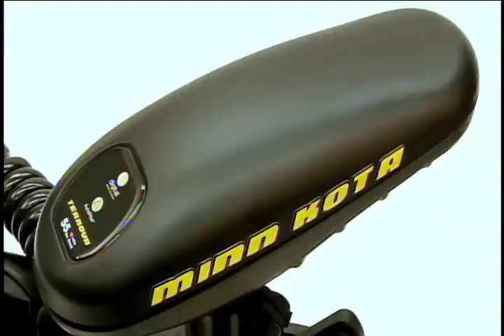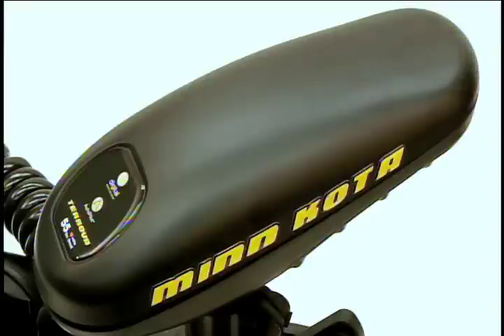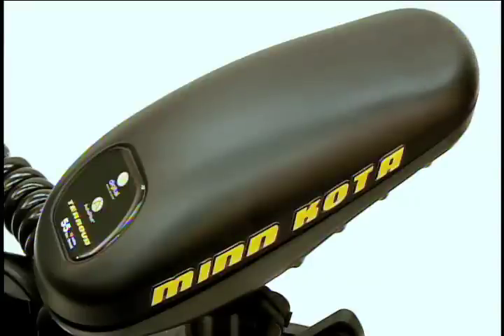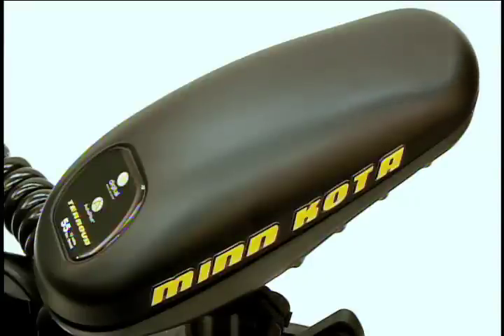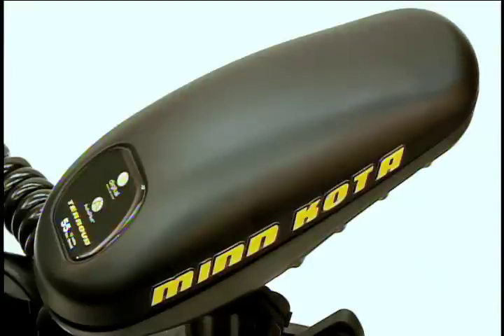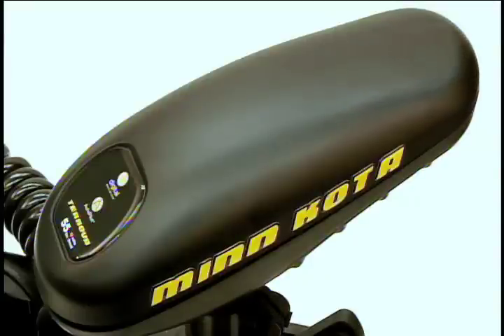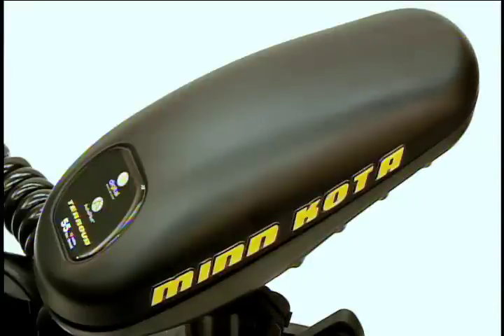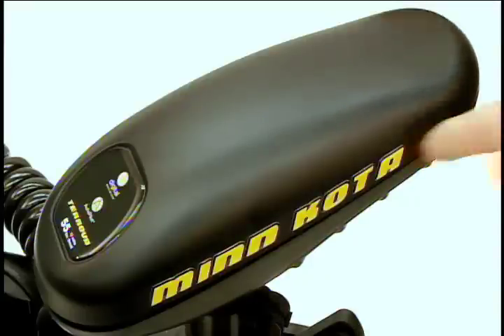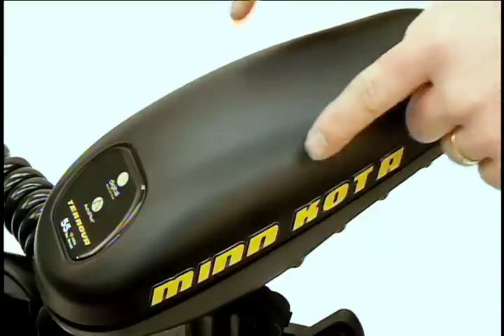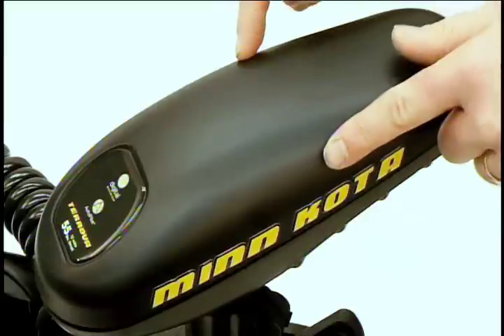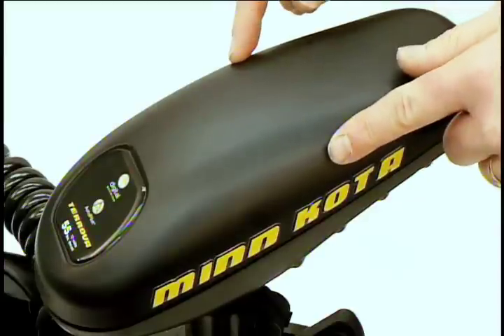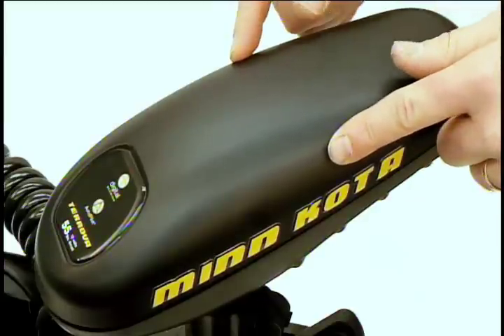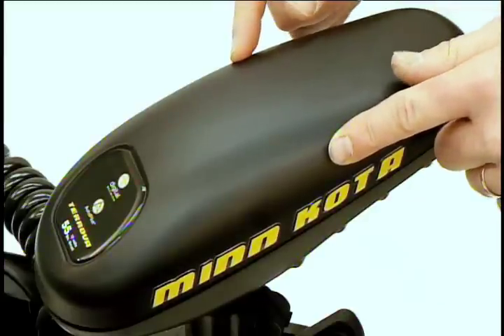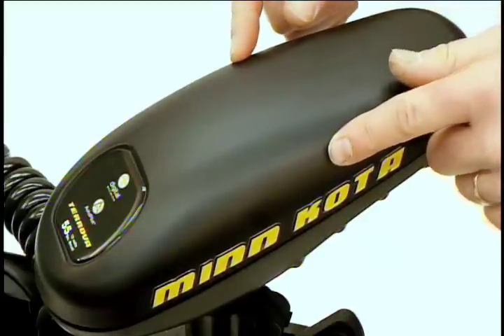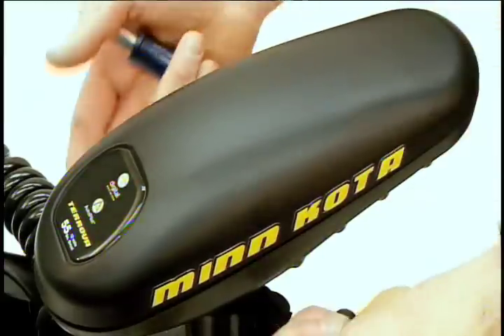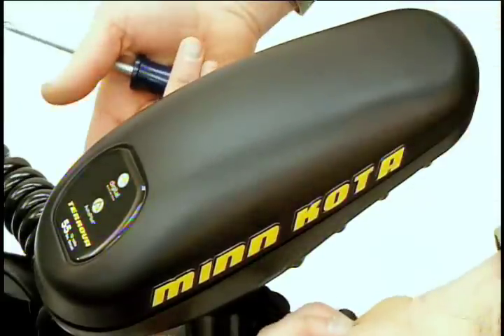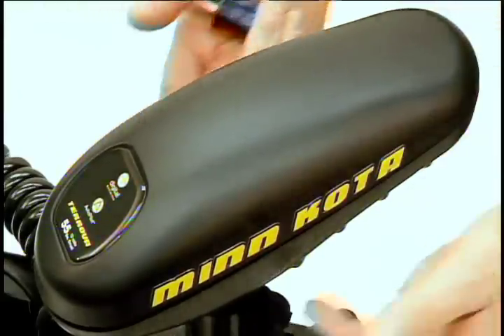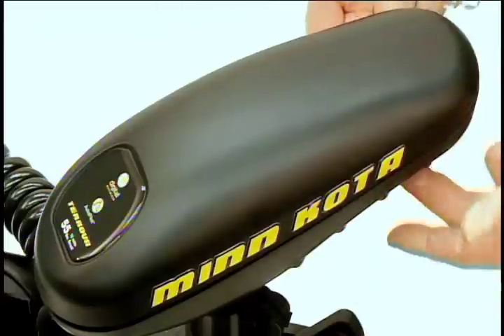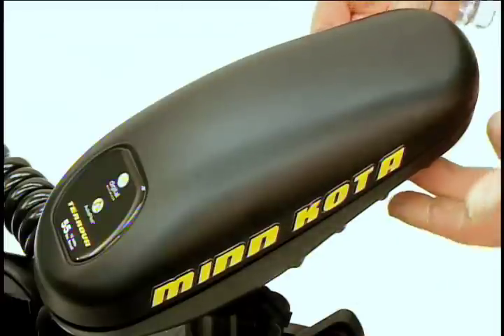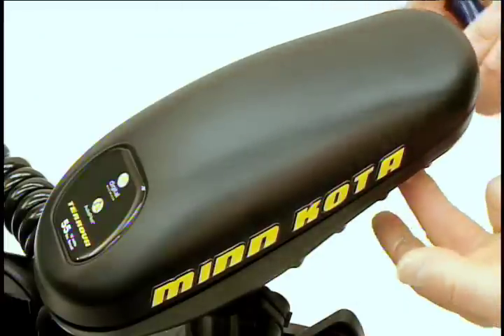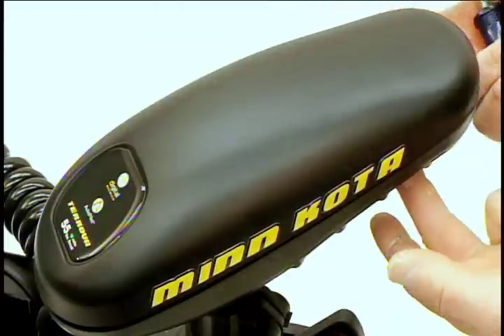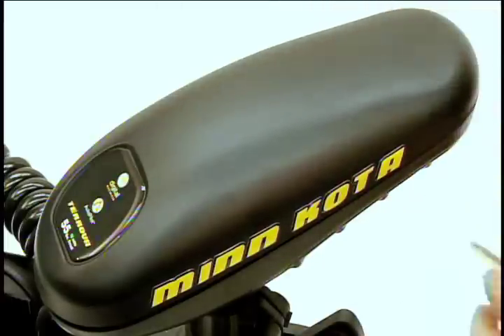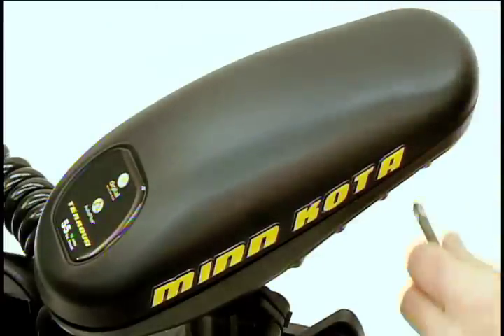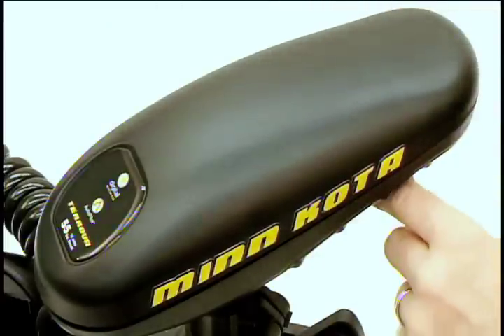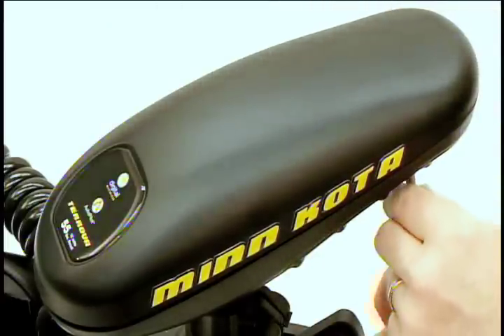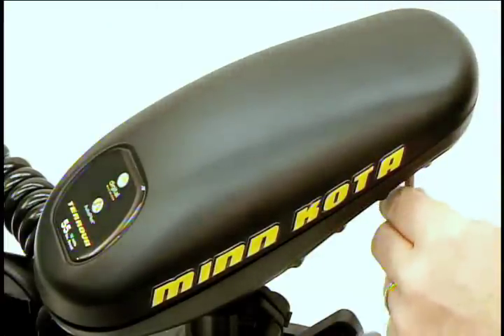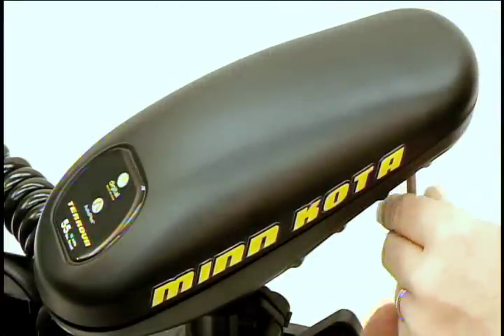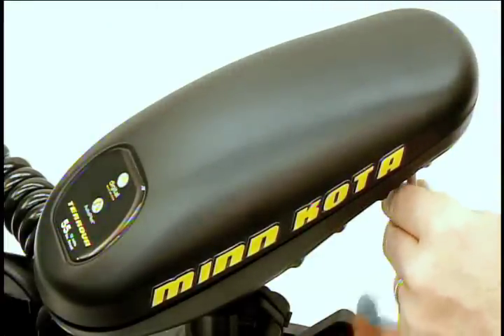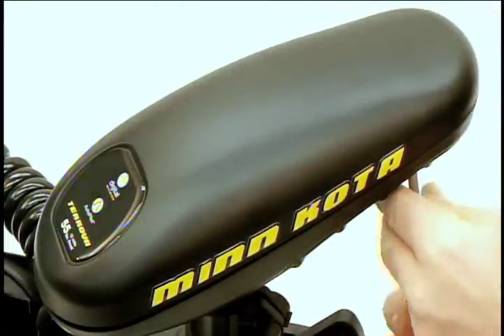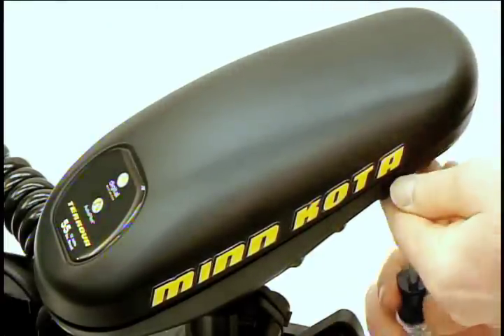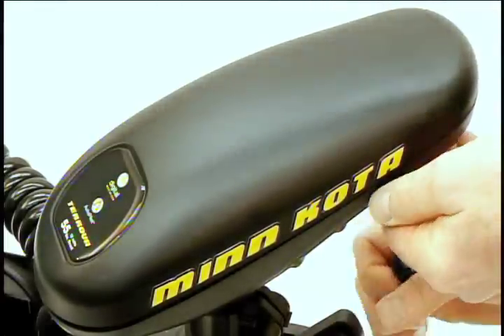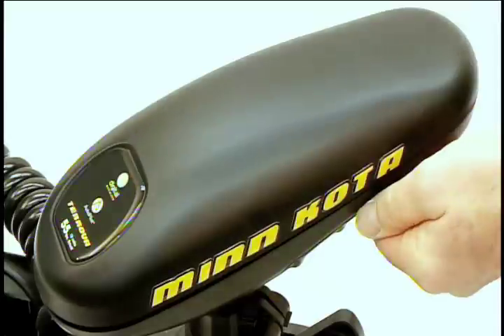We are now ready to begin the iPilot installation. The first step will be to remove the control box cover. There are four mounting screws located underneath the control box. I have already removed the first three, and there is the fourth.